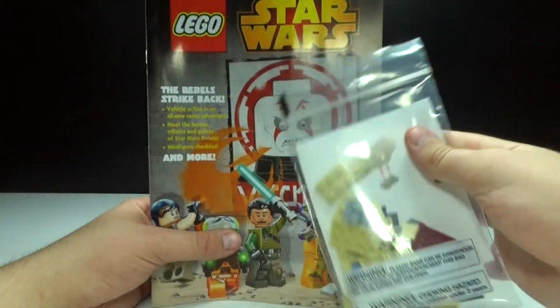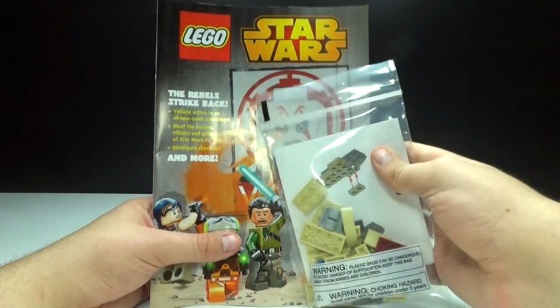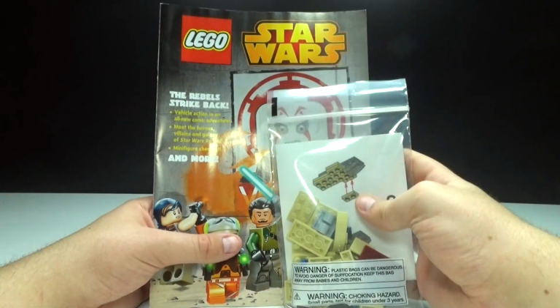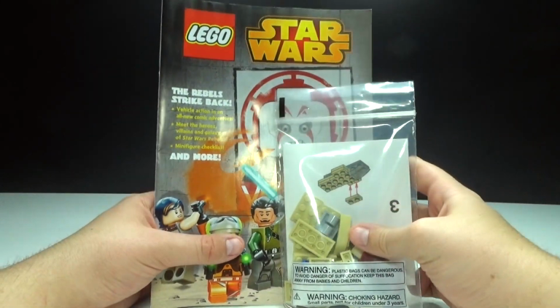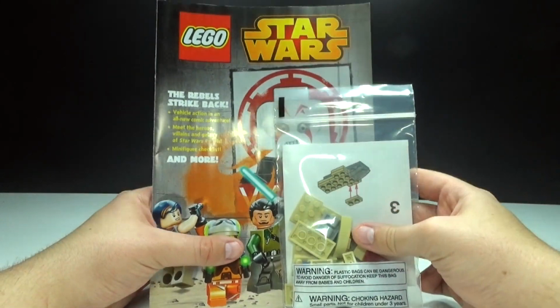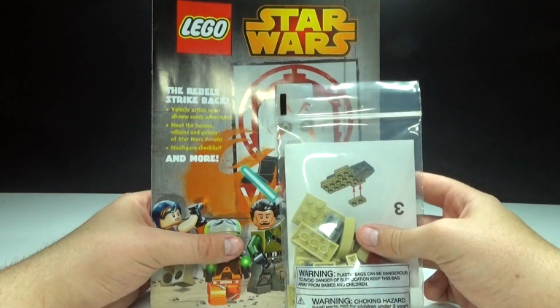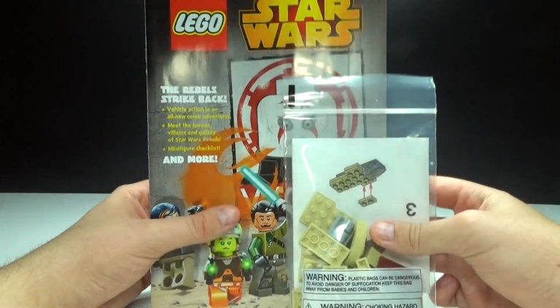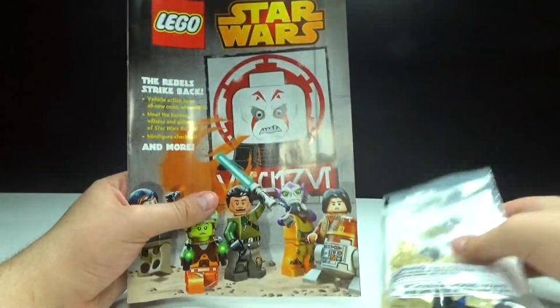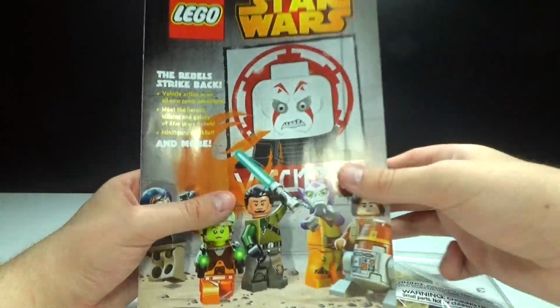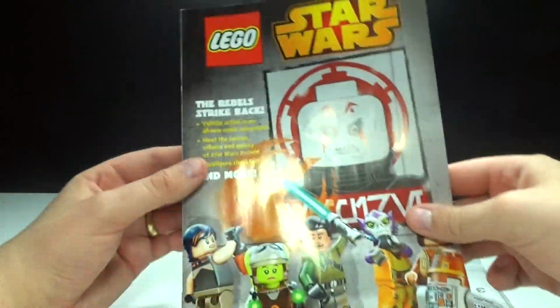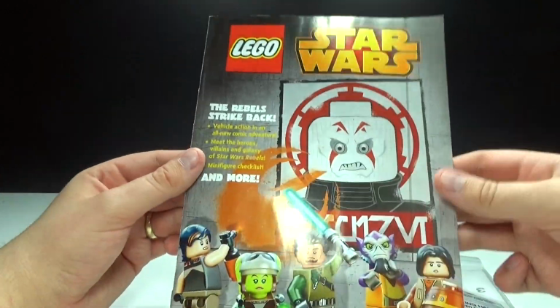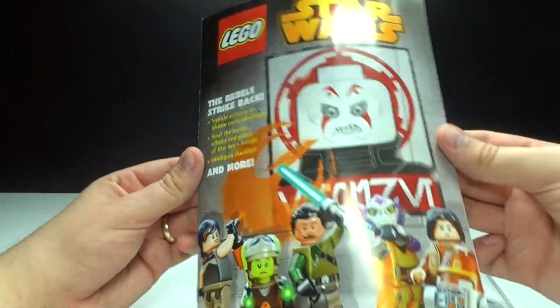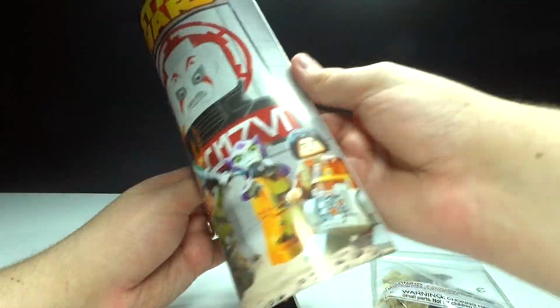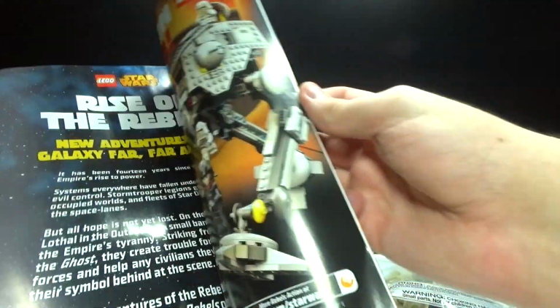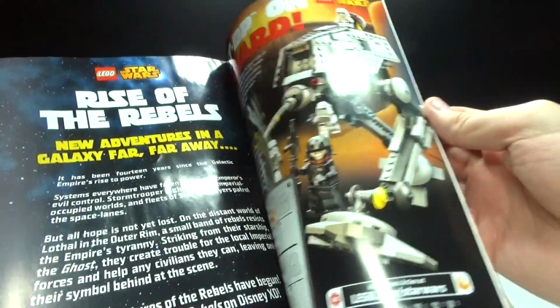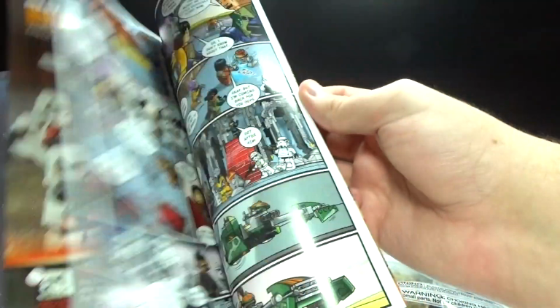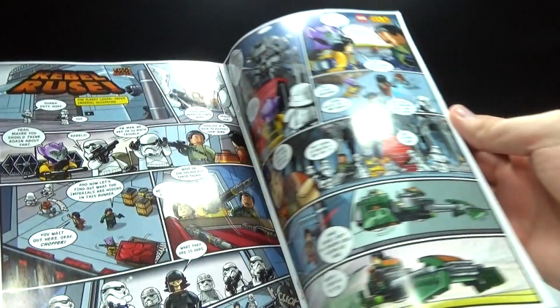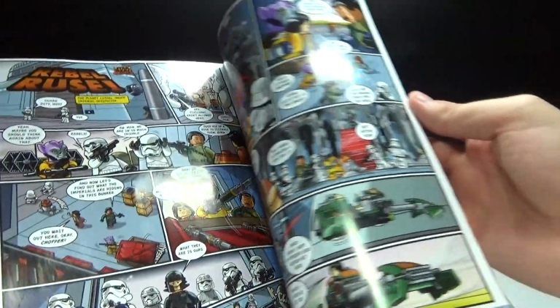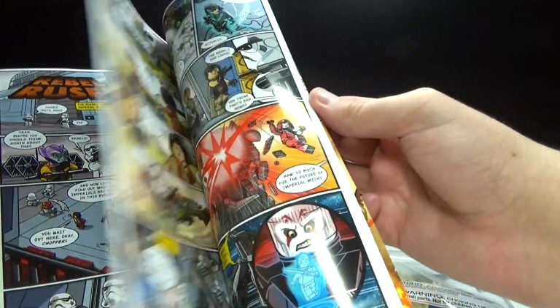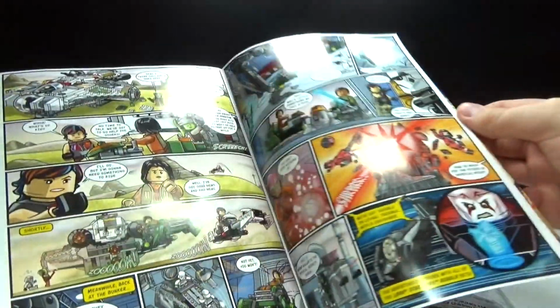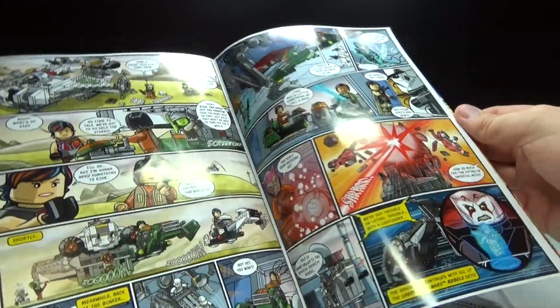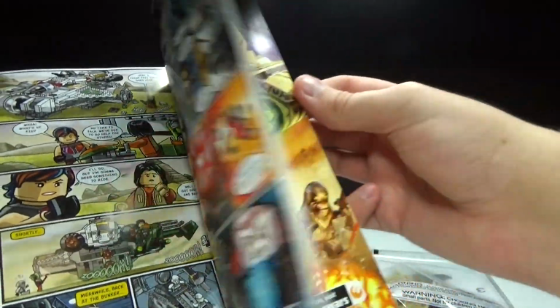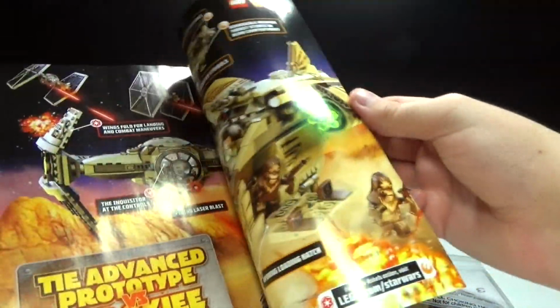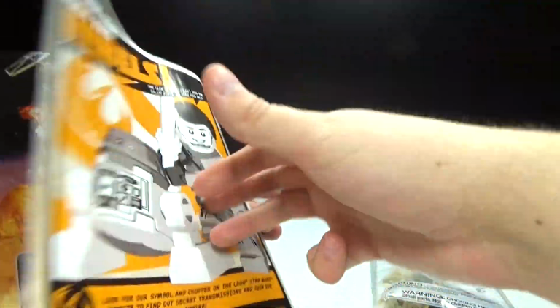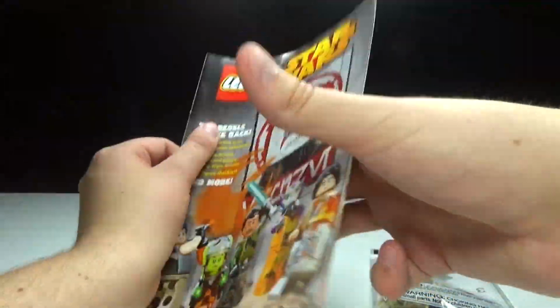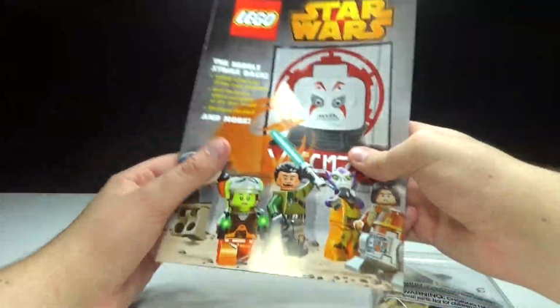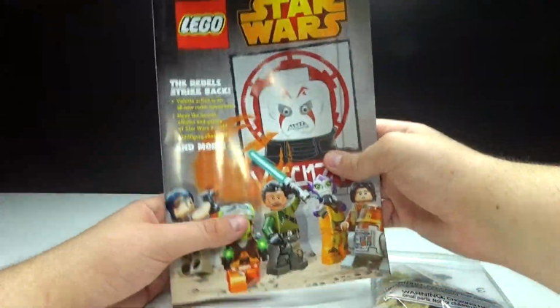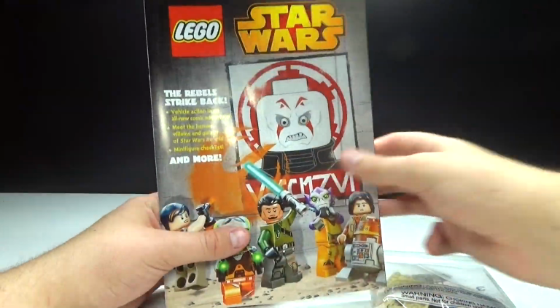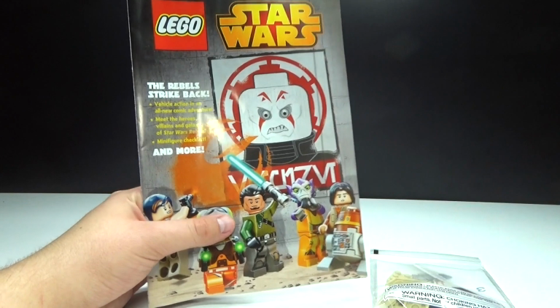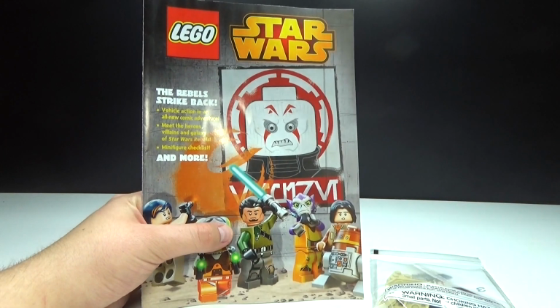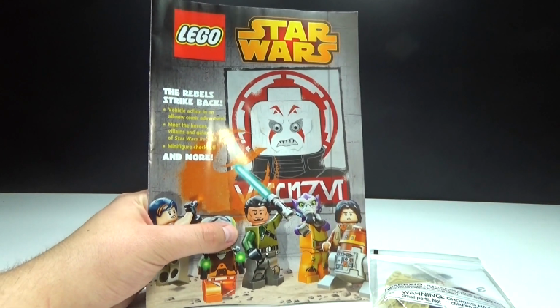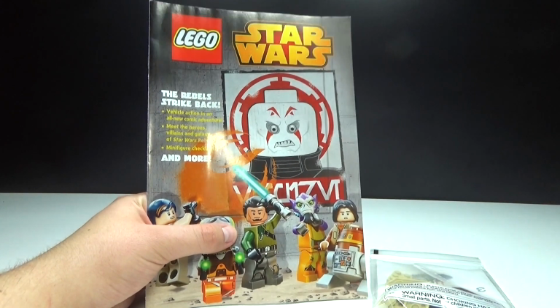Haven't built it yet but I'm fixing to review it for you guys. It also came with this awesome little comic that was given away with the free build event, and I think that's pretty cool. But let's go ahead and check this out and see what it's all about.